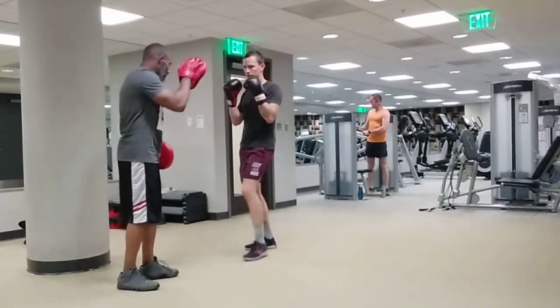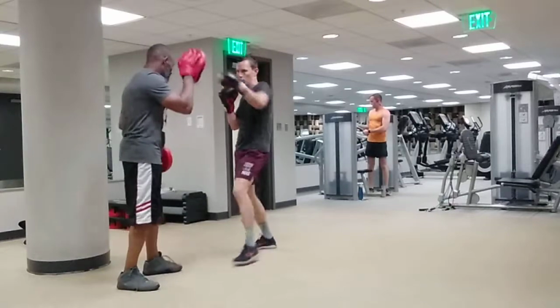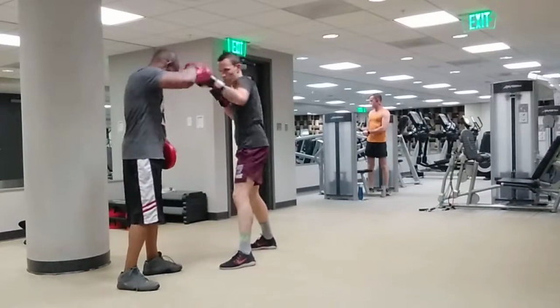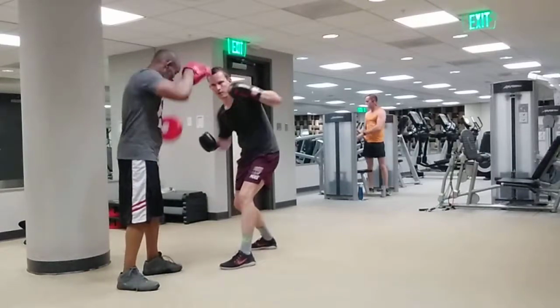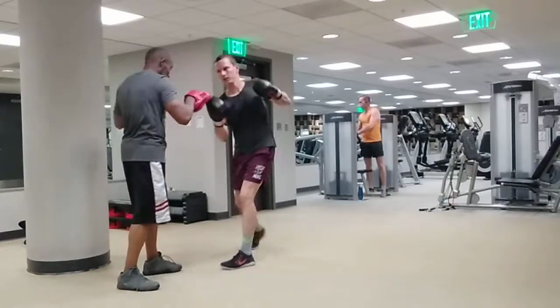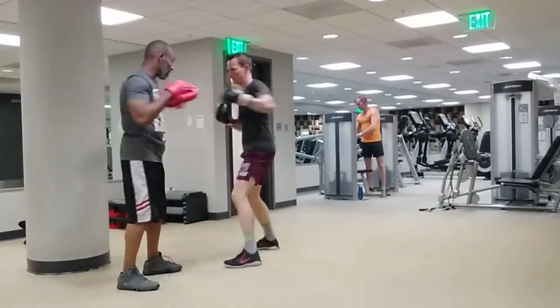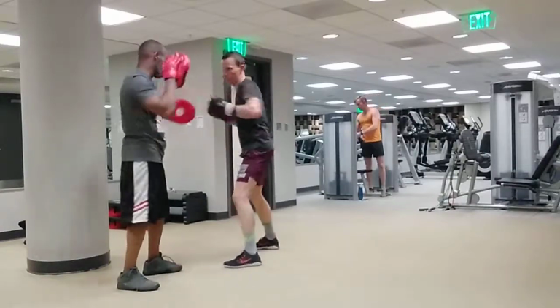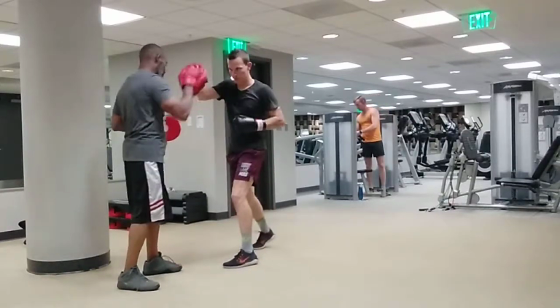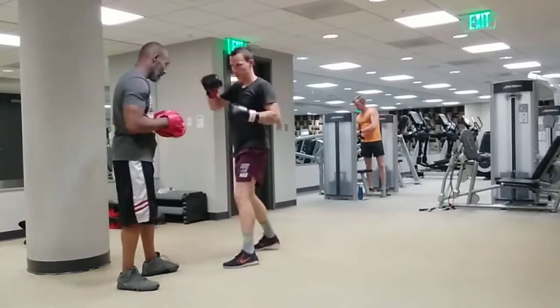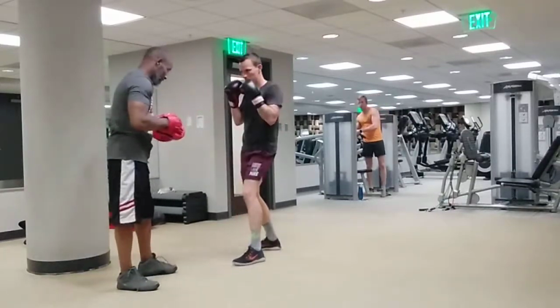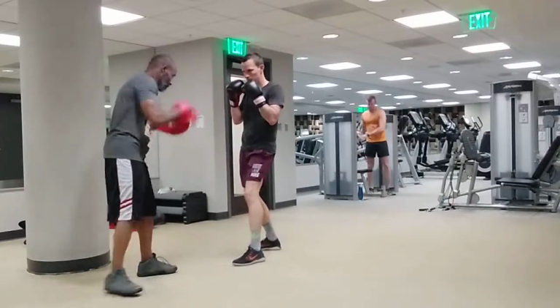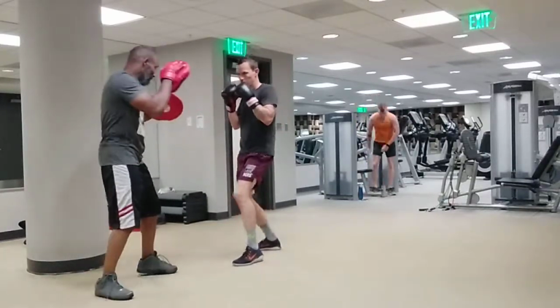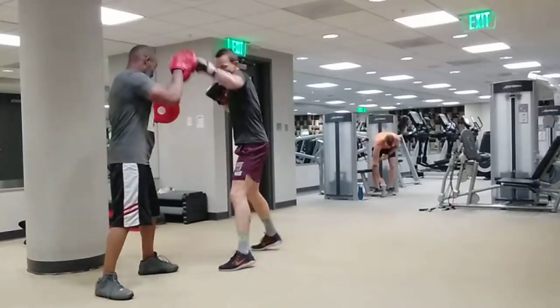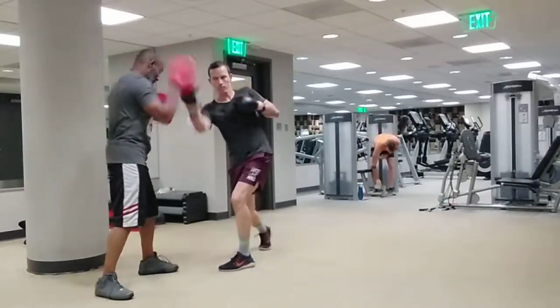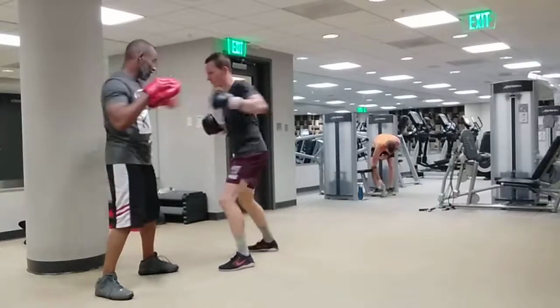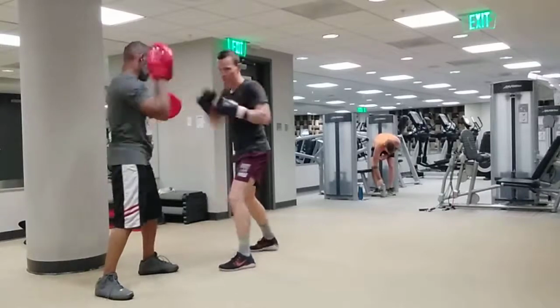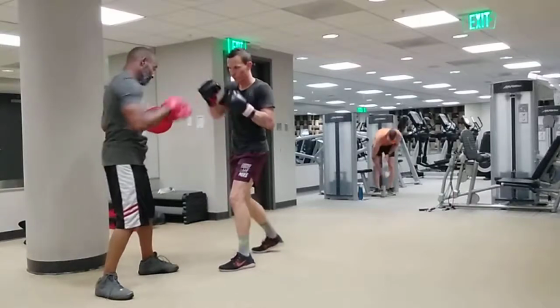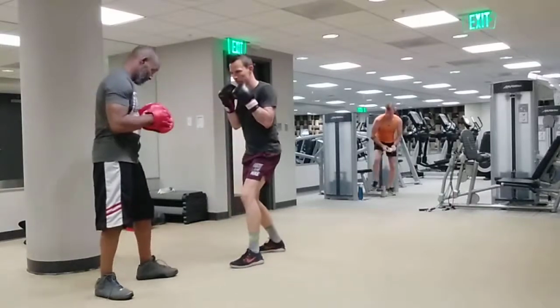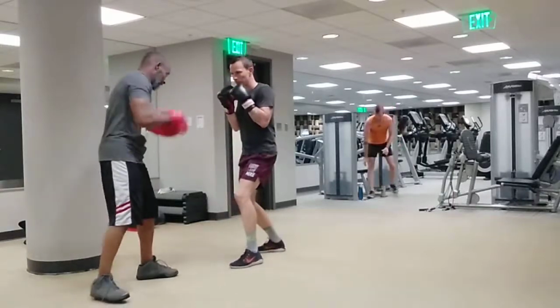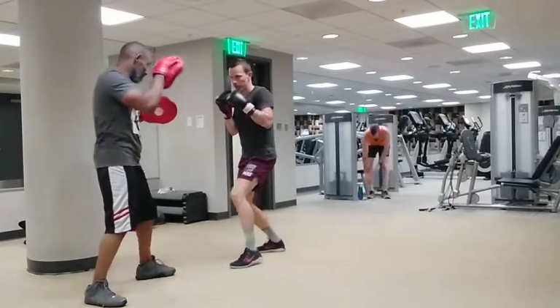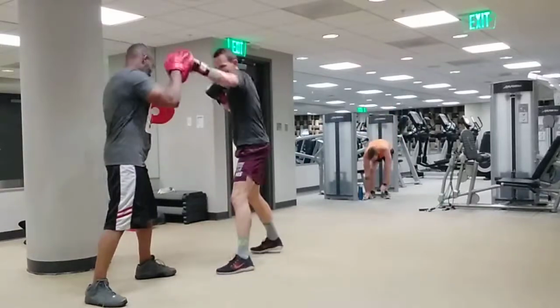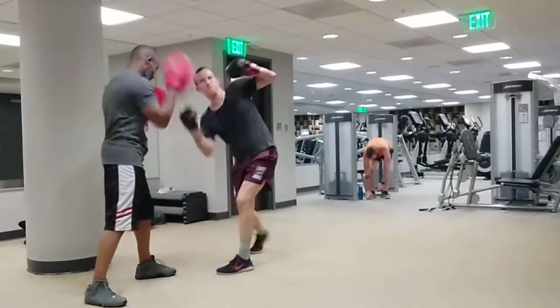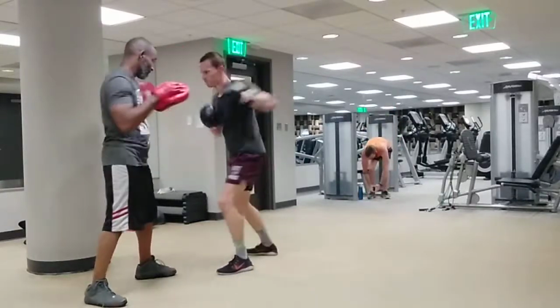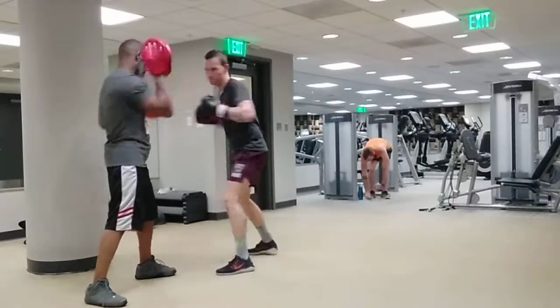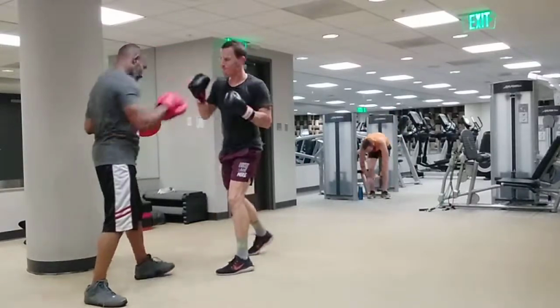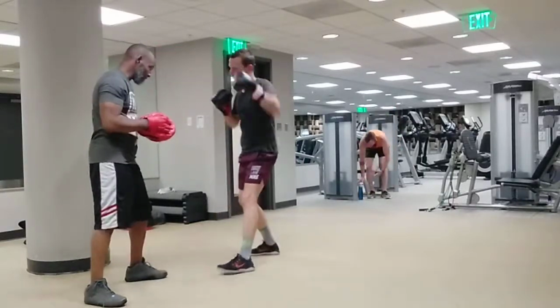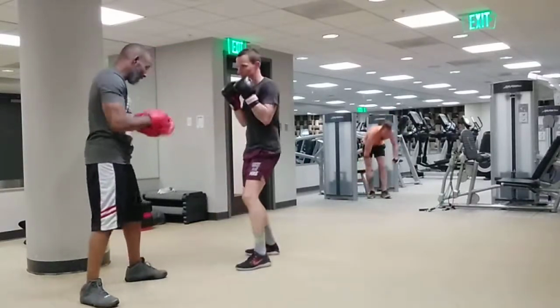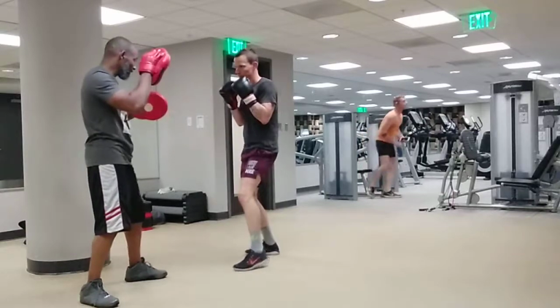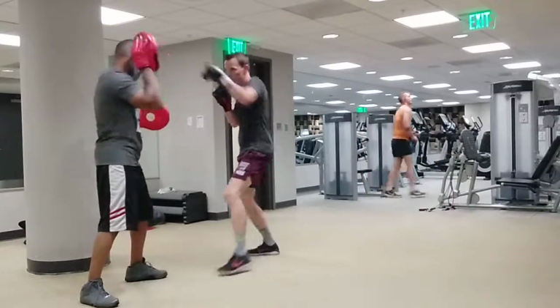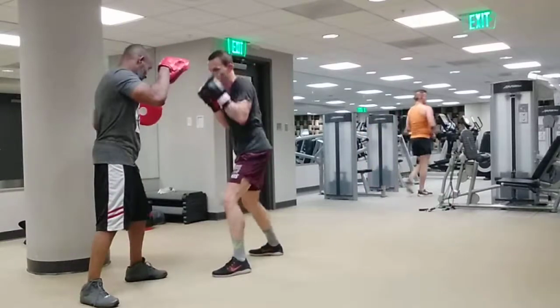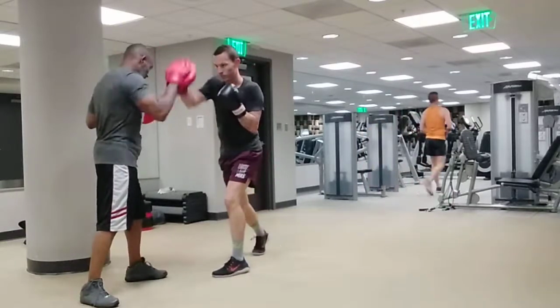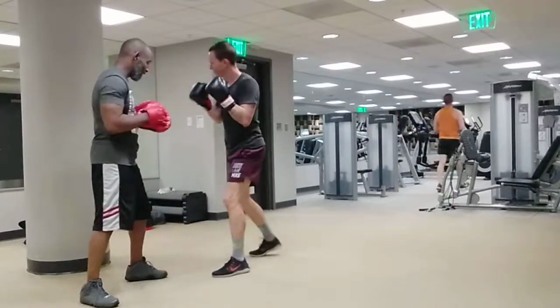One, six, three, two. Uh-huh. Do it for me. Again. Uh-huh. Again. Uh-huh.